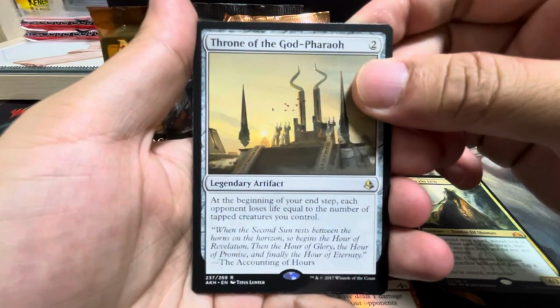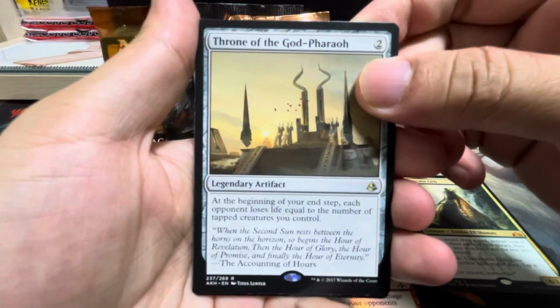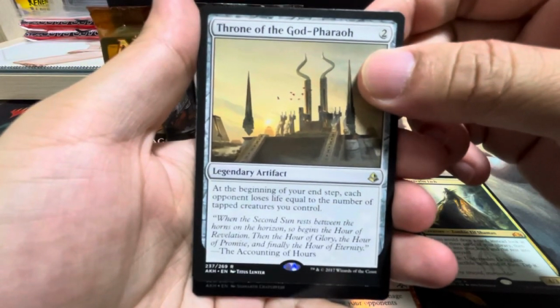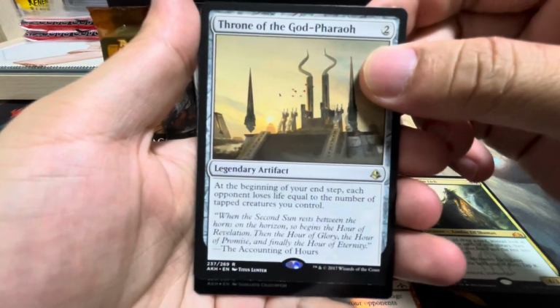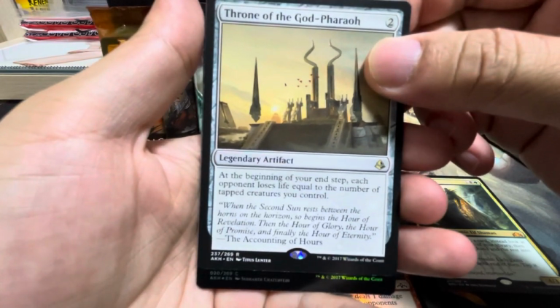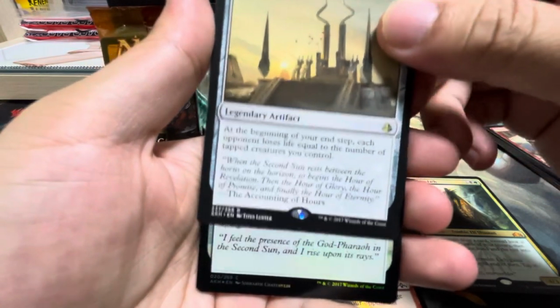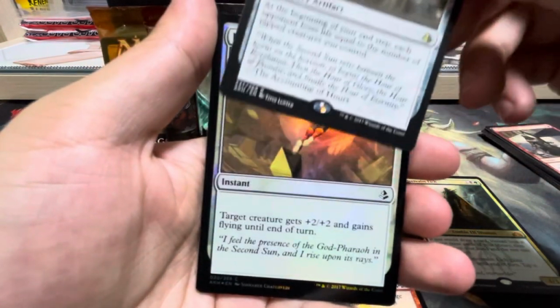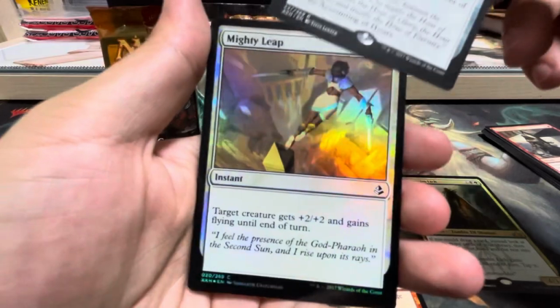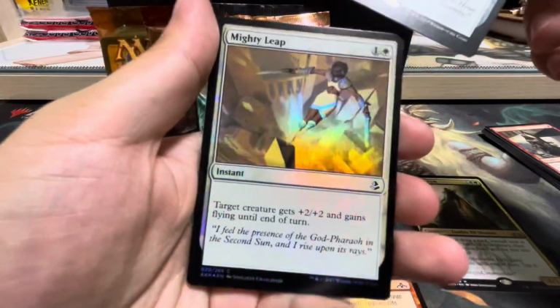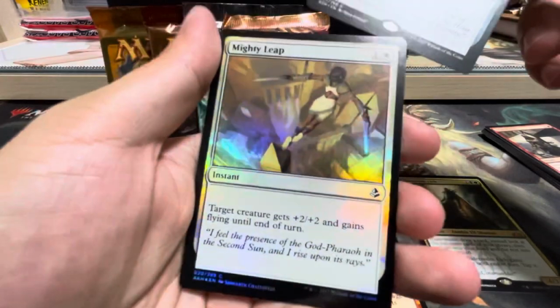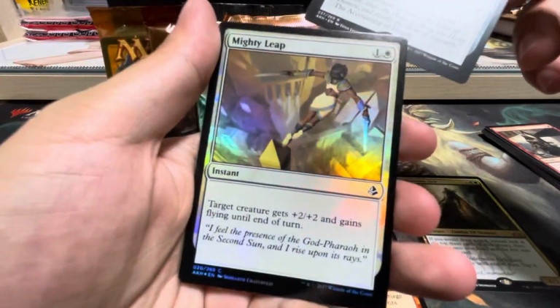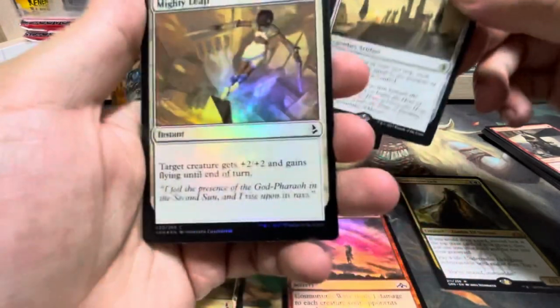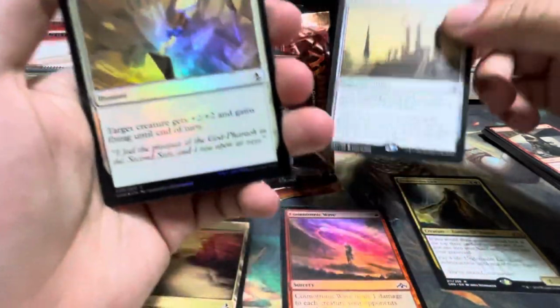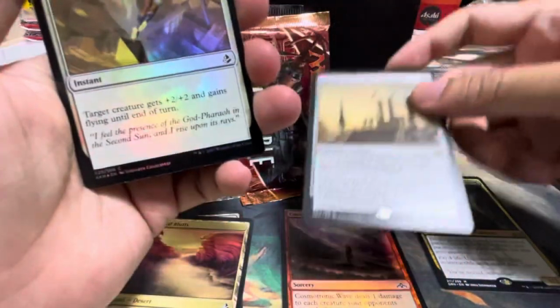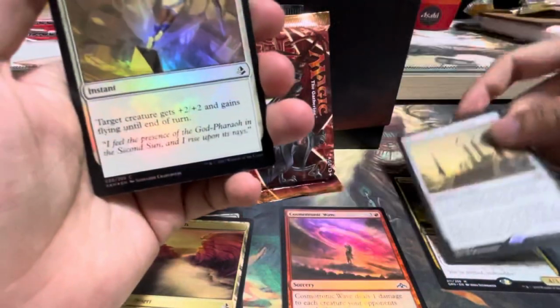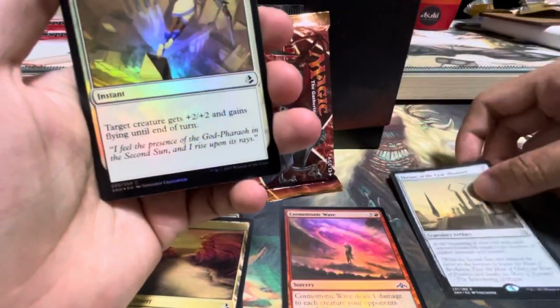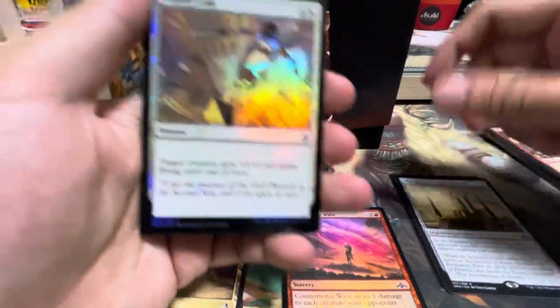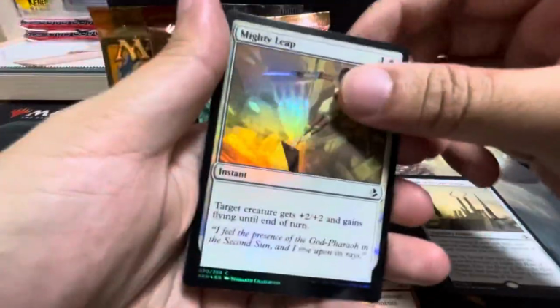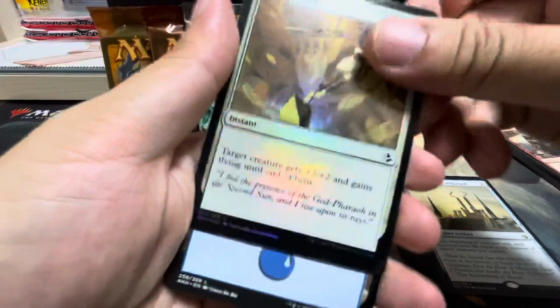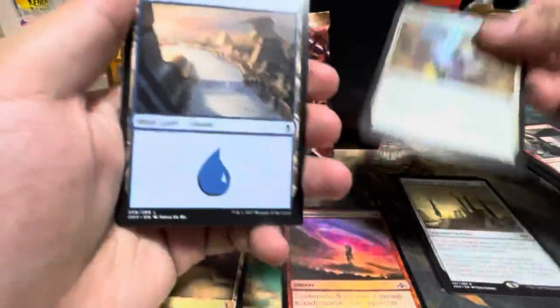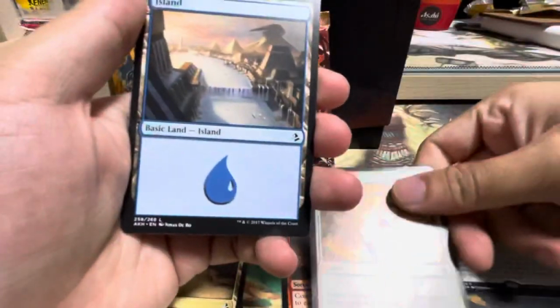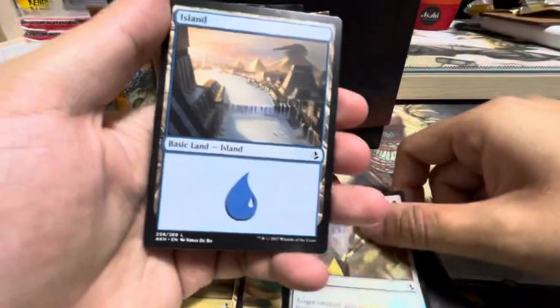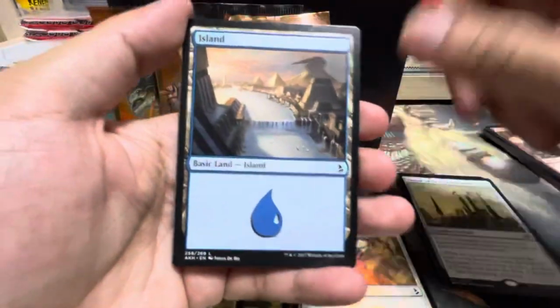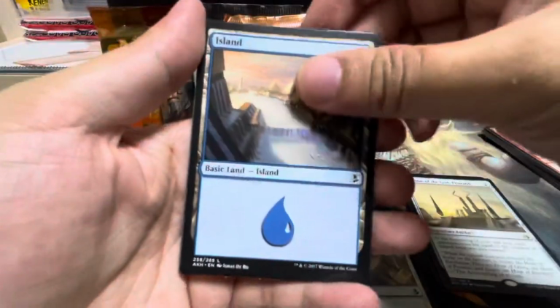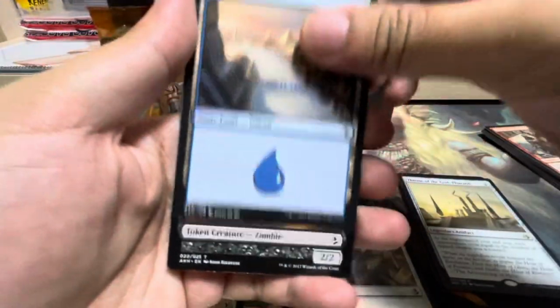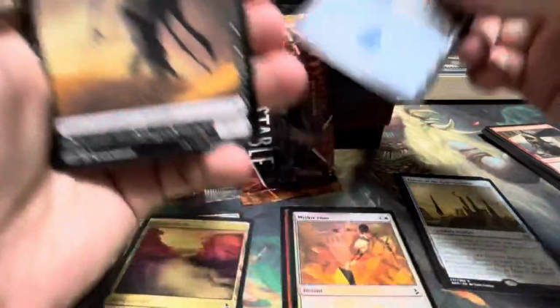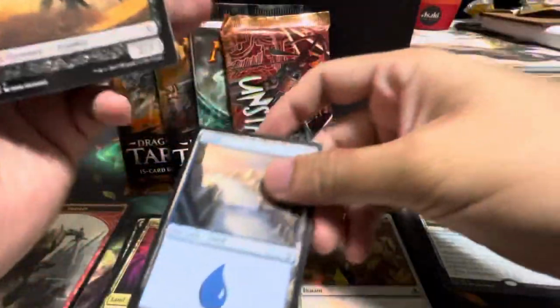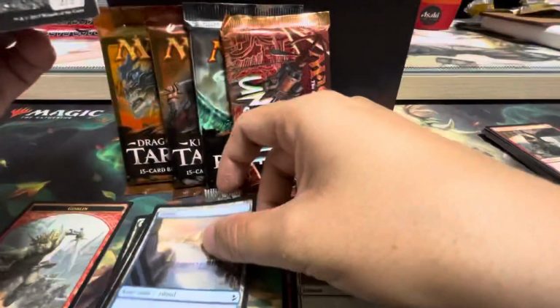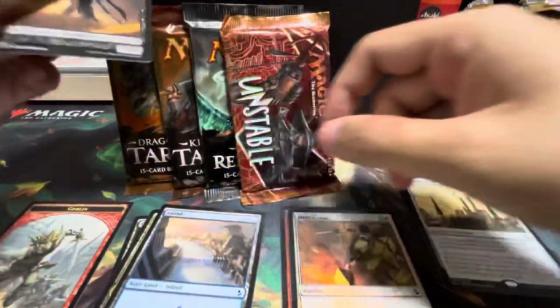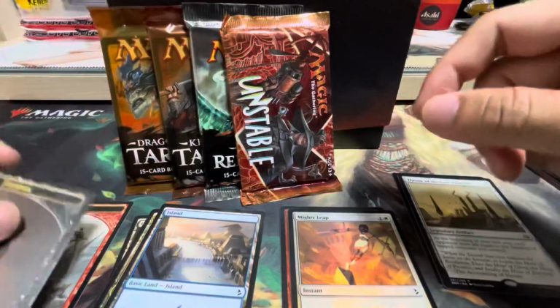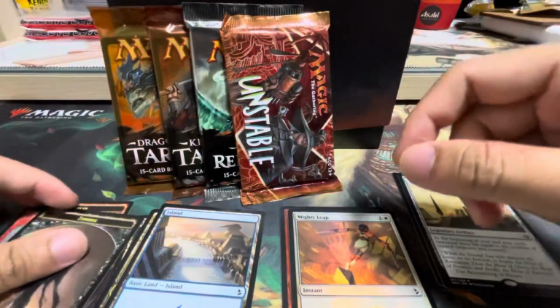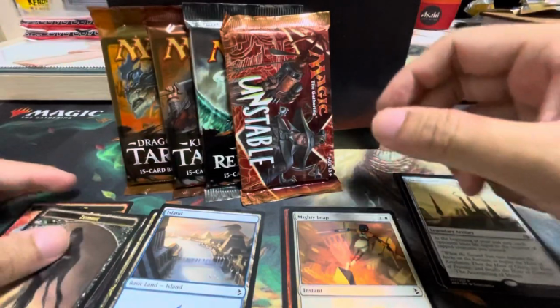We do have a foil outing — a foil Mighty Leap. Well, not the best, but a foil is a foil.